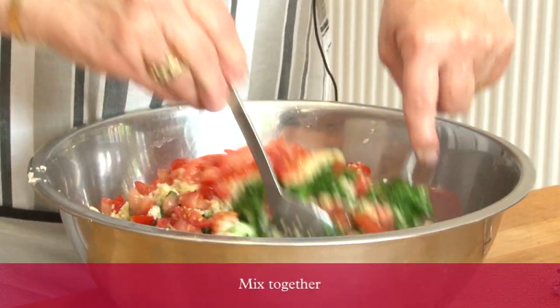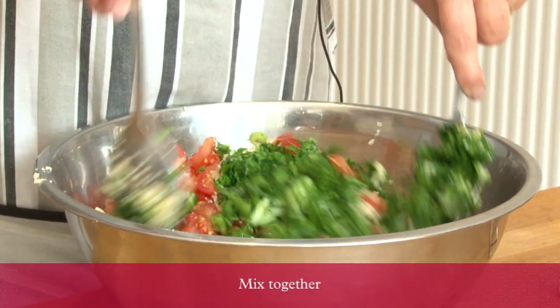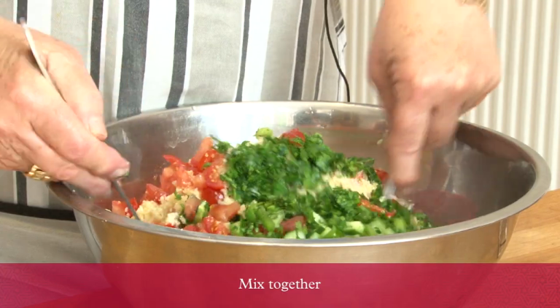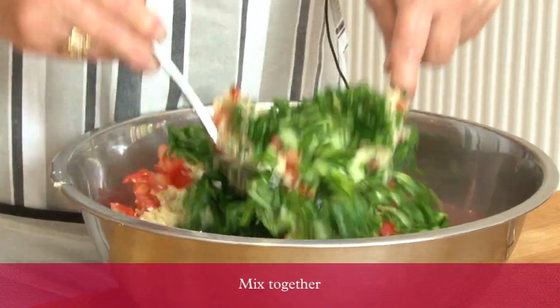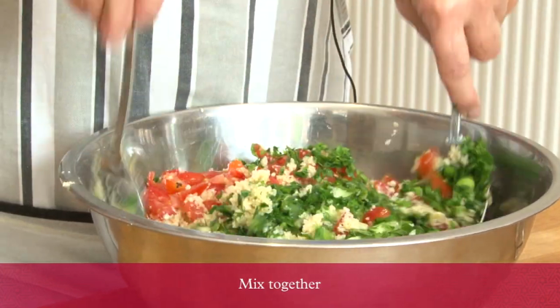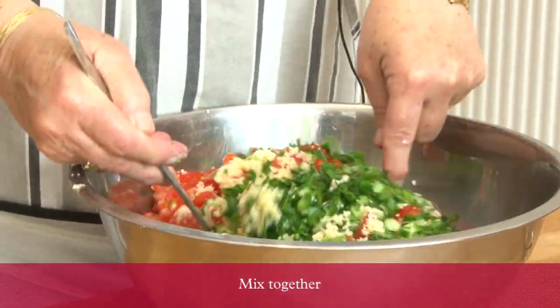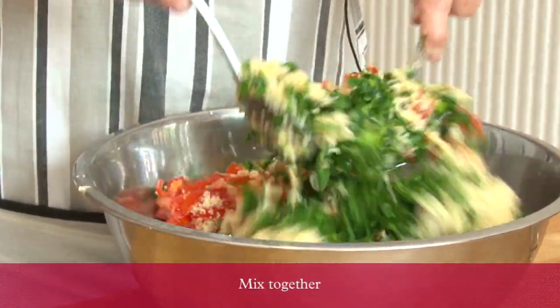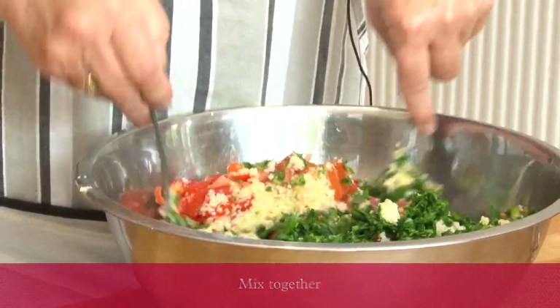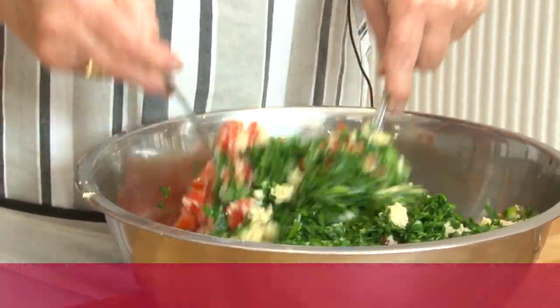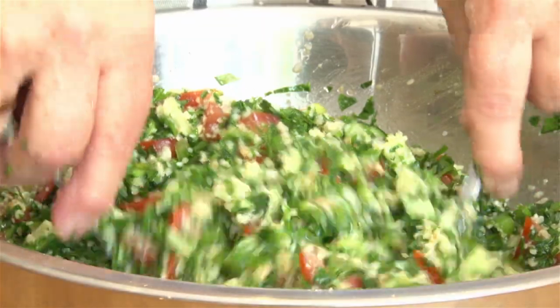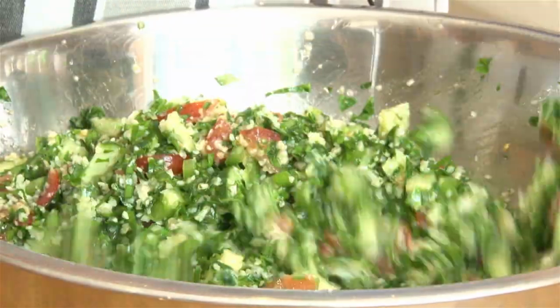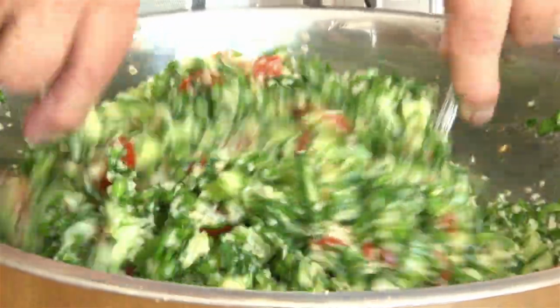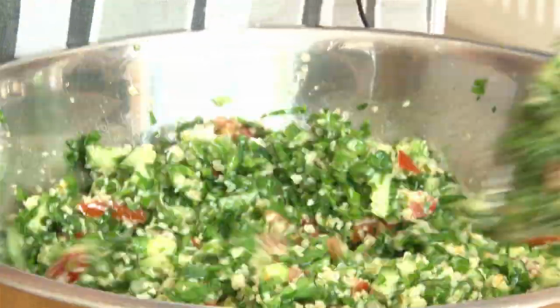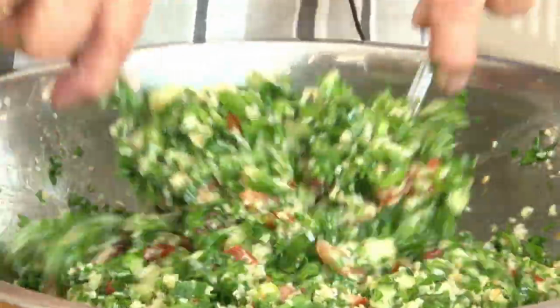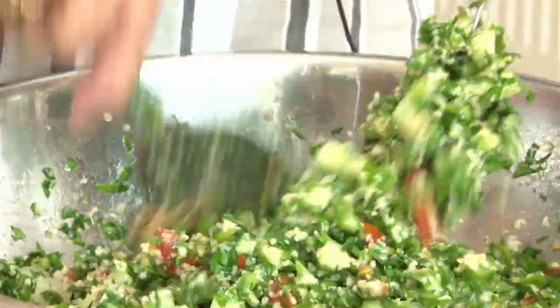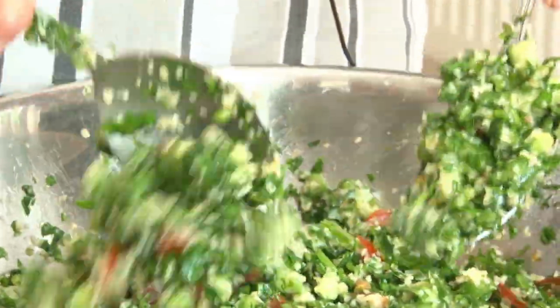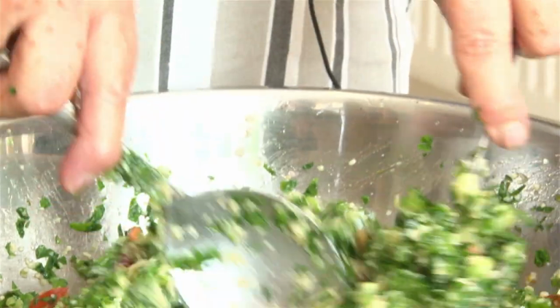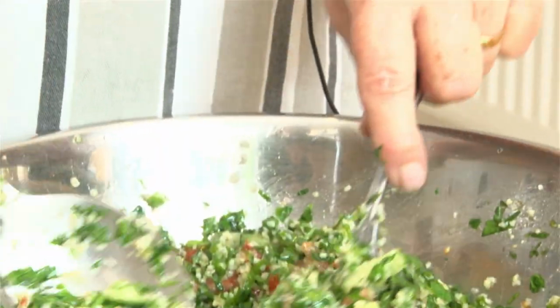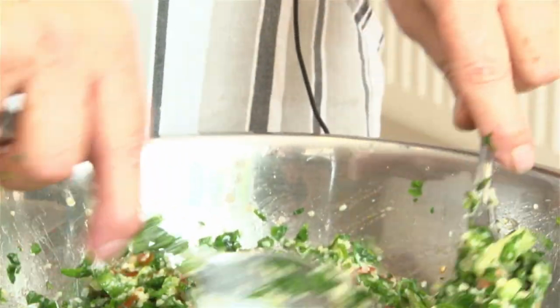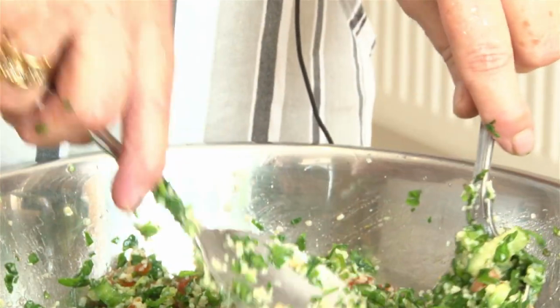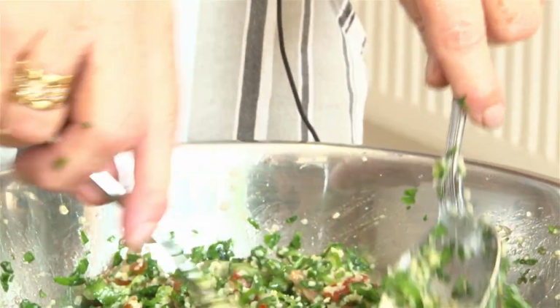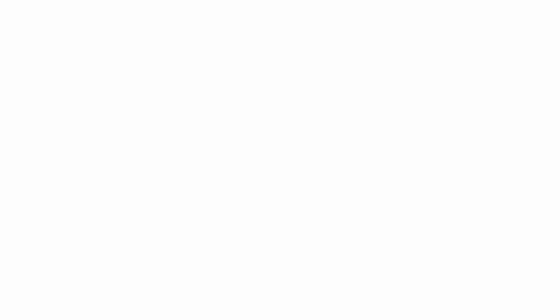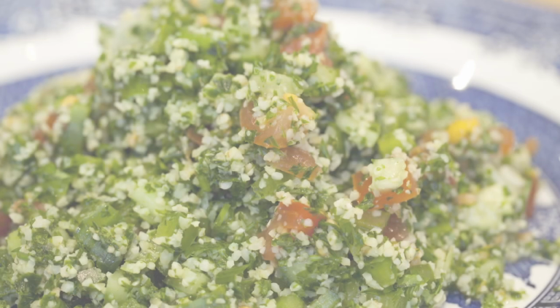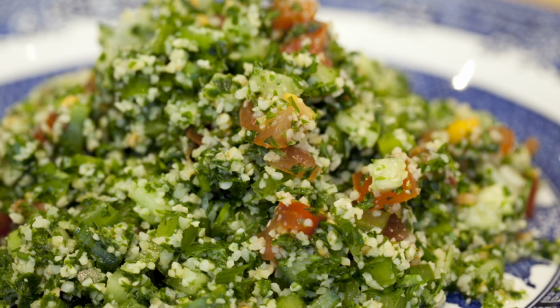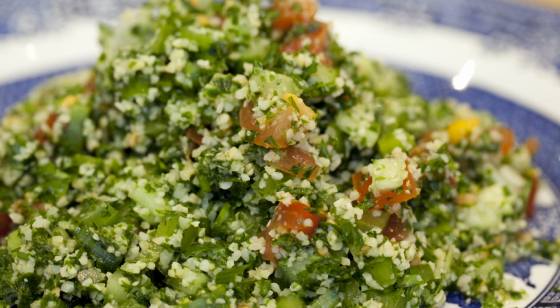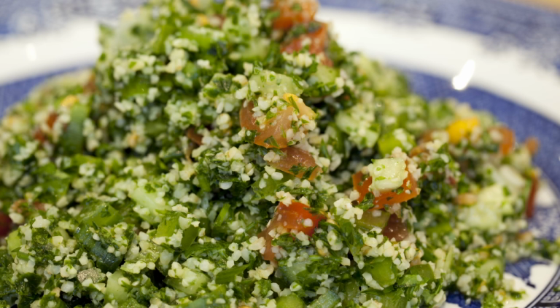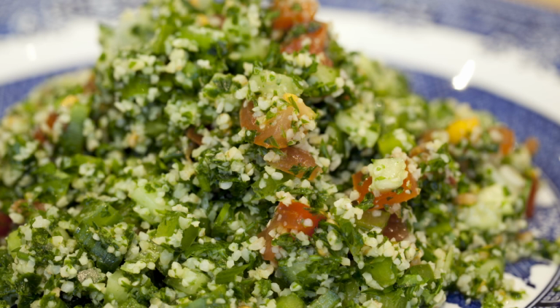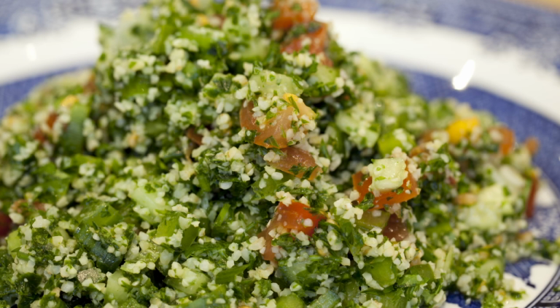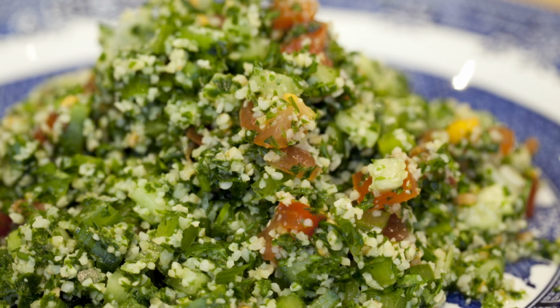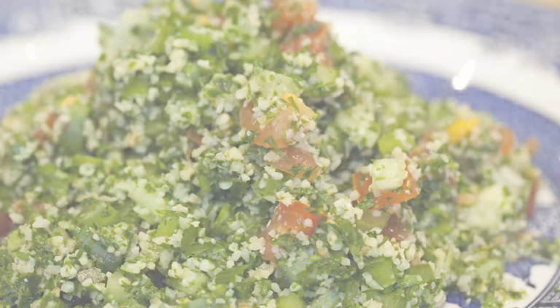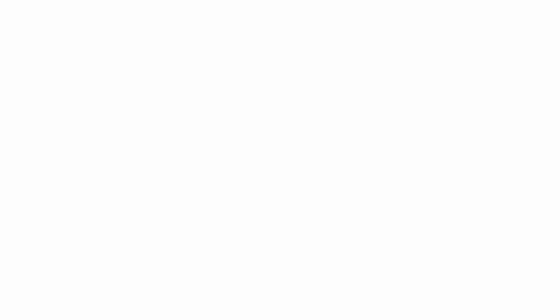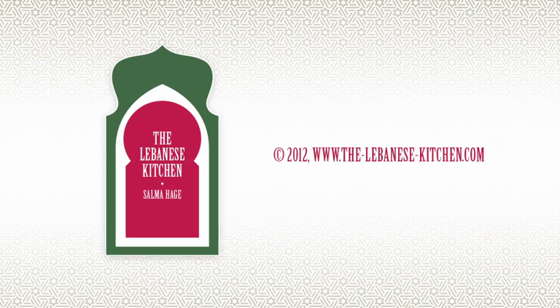Mixing all ingredients together. I hope you will enjoy my tabbouleh. Bon appétit. And in Arabic, you say sahtan.